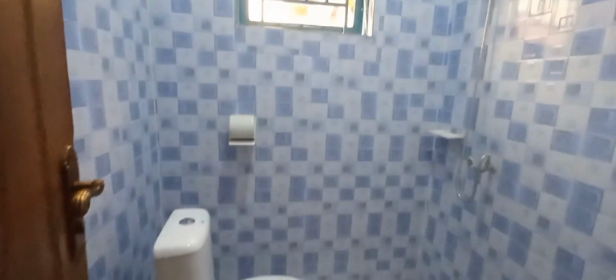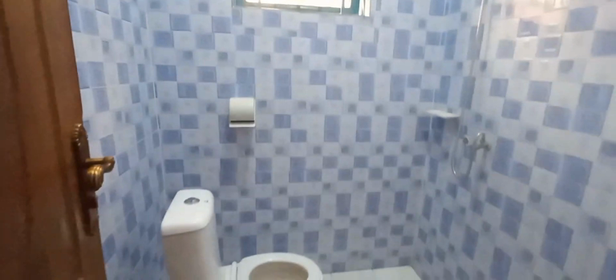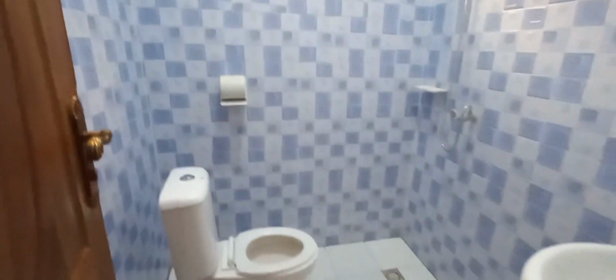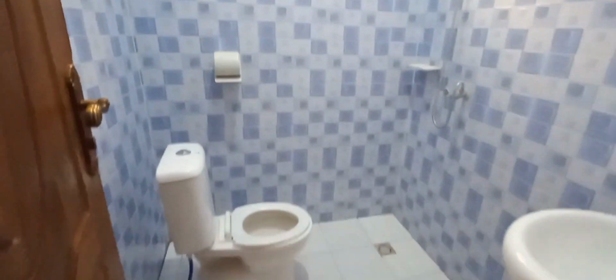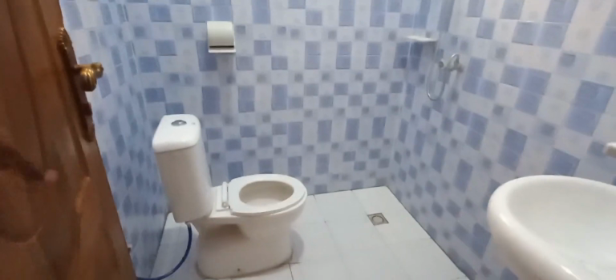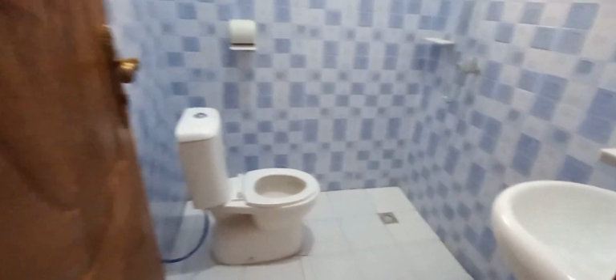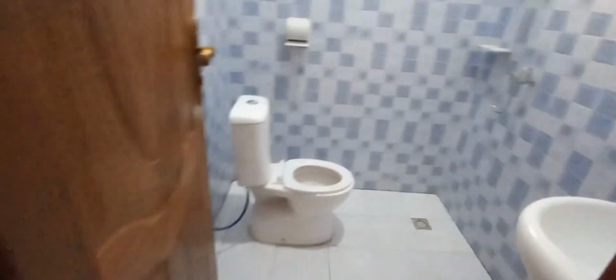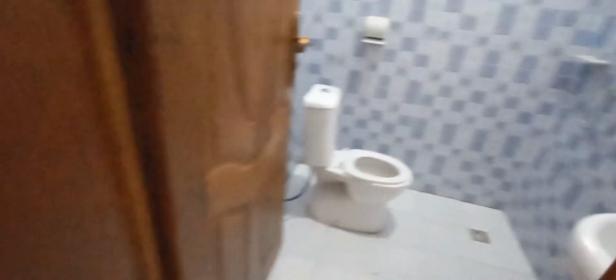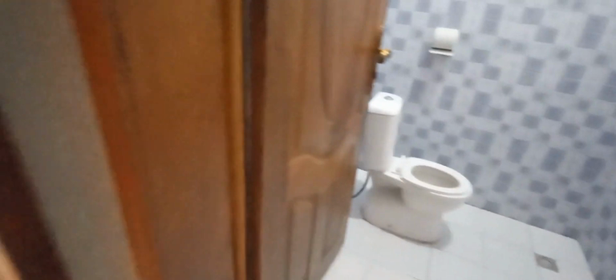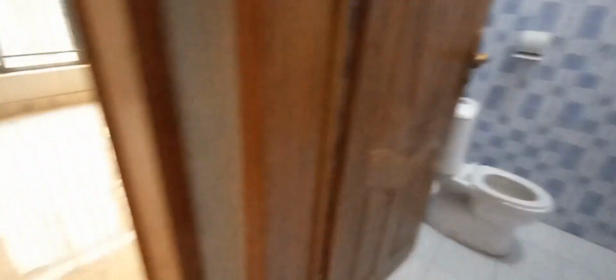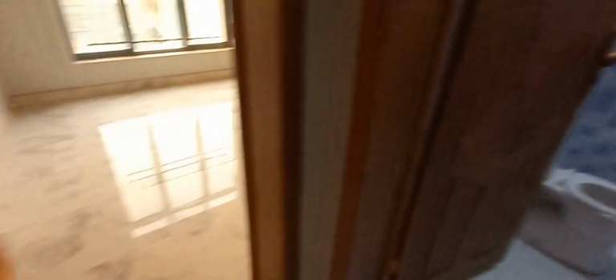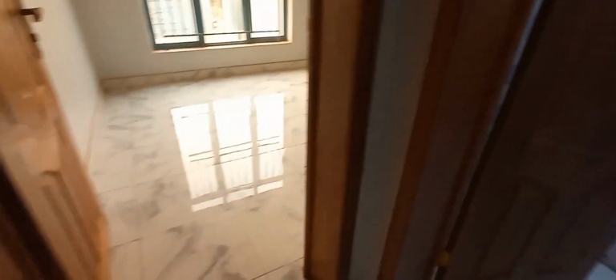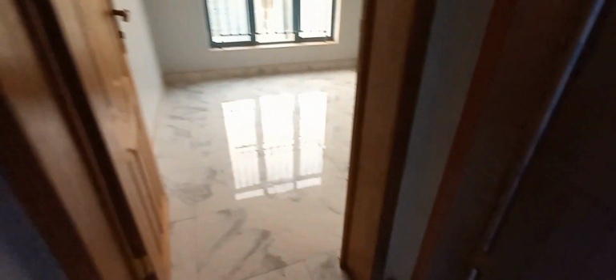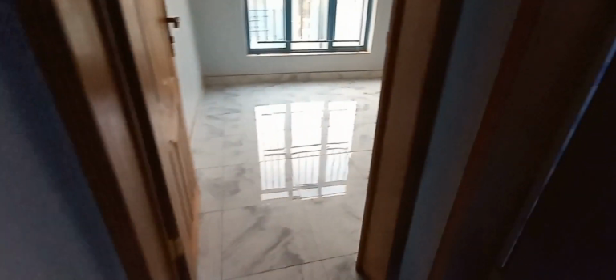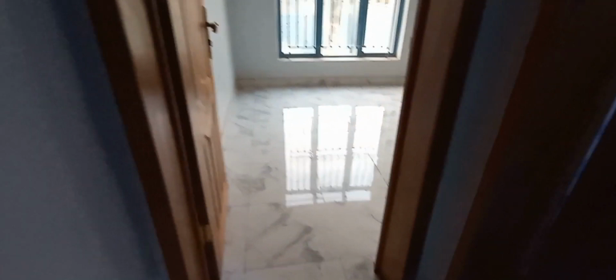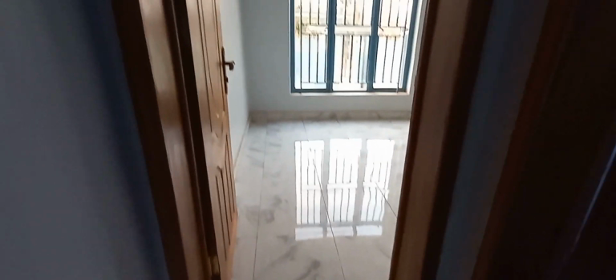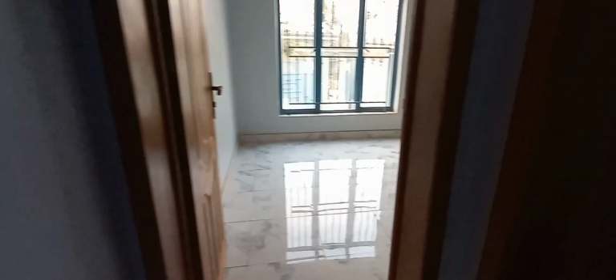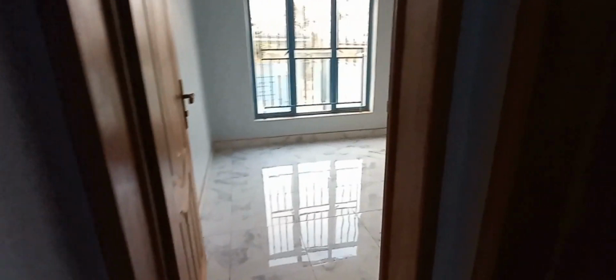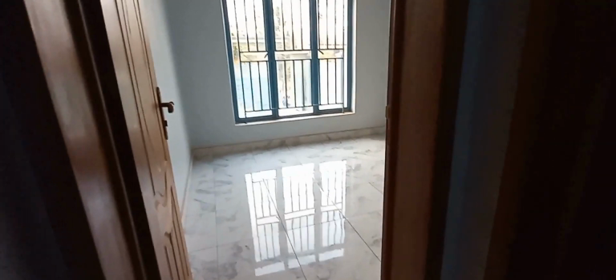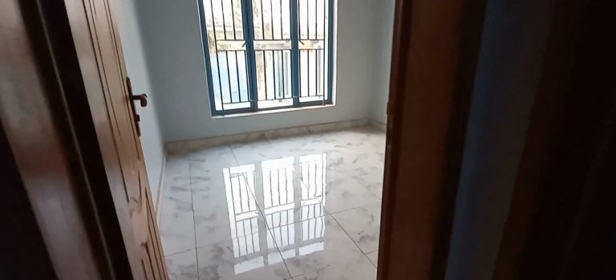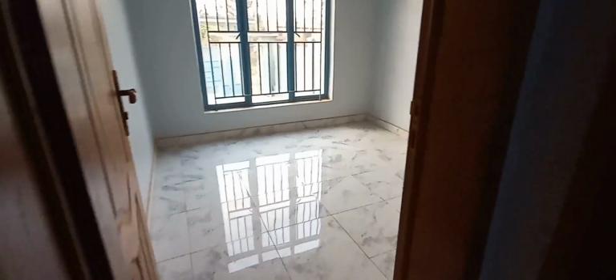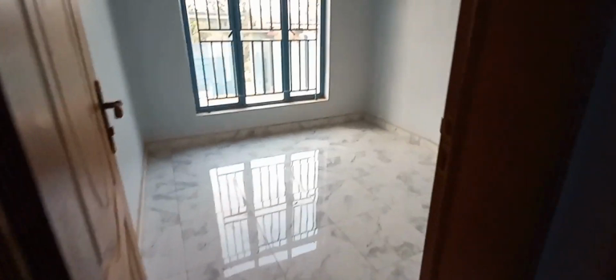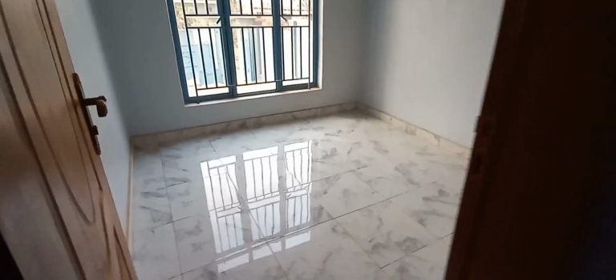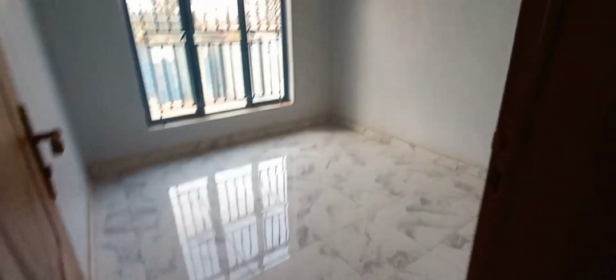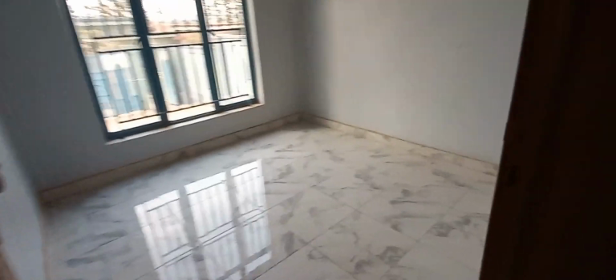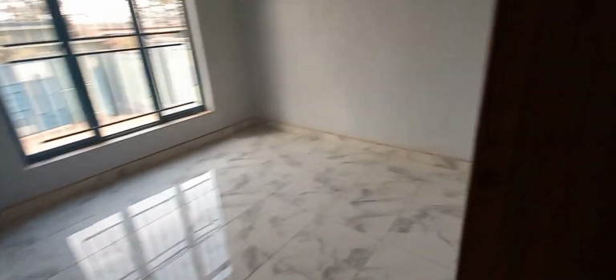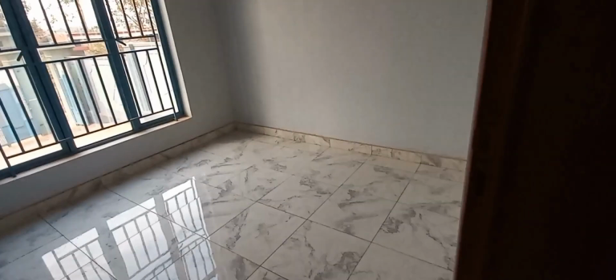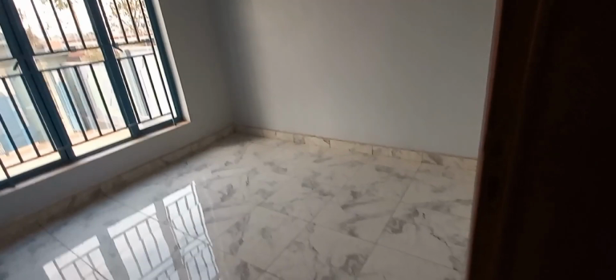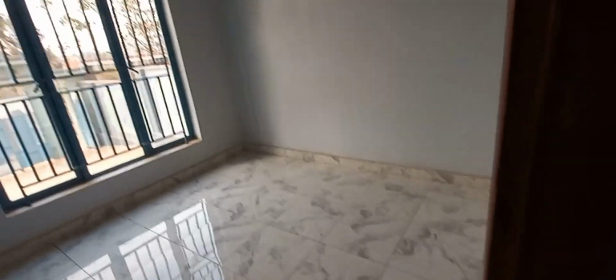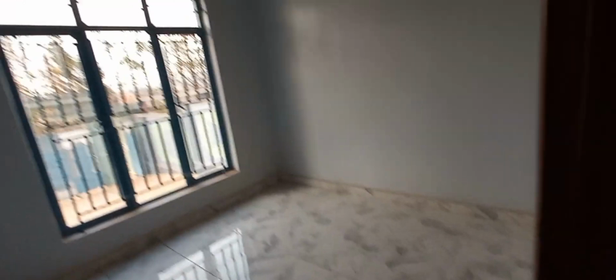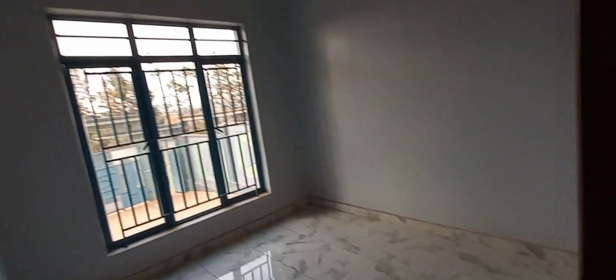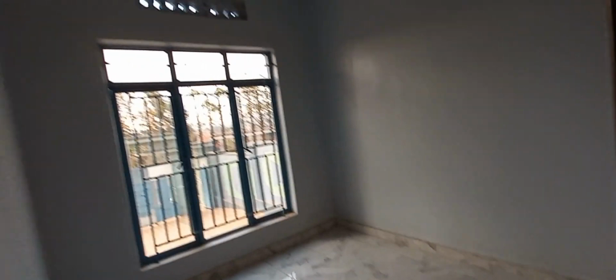Let's check out the guest bedroom. Here it is. And I think it's enough for the guests.